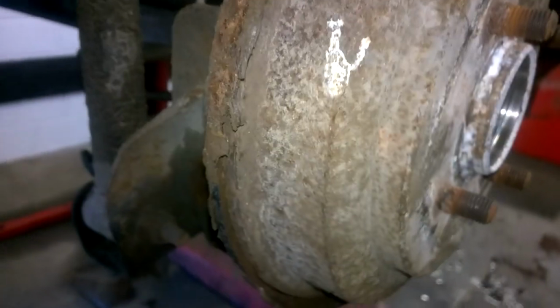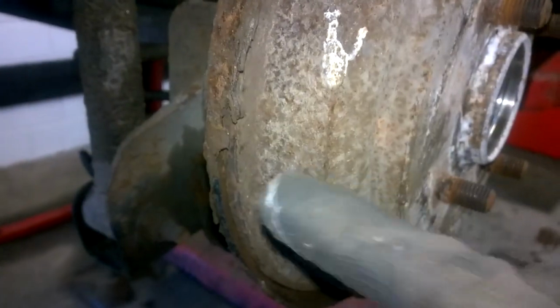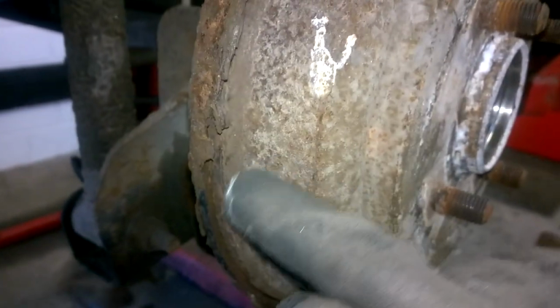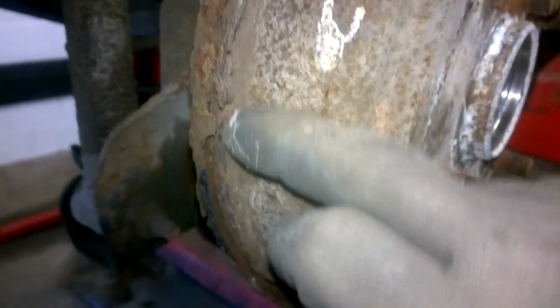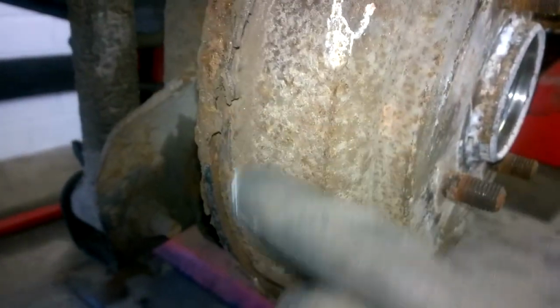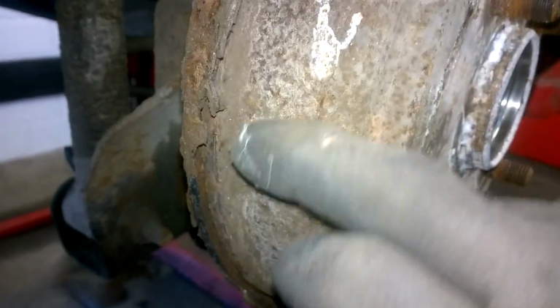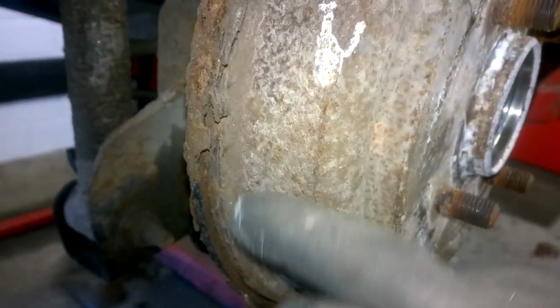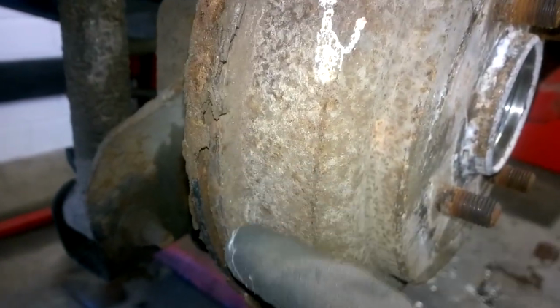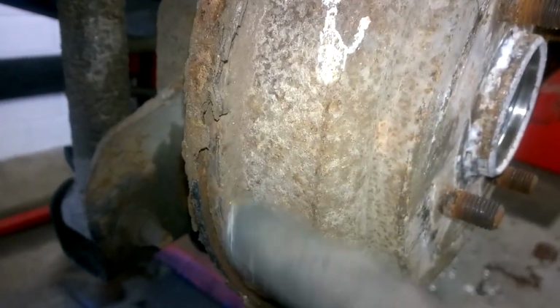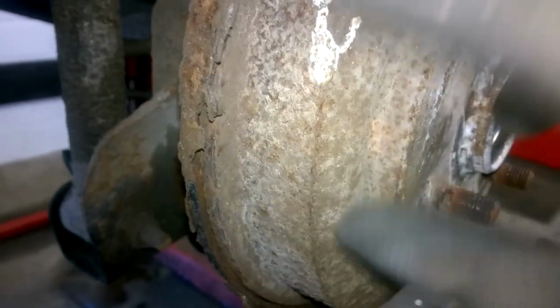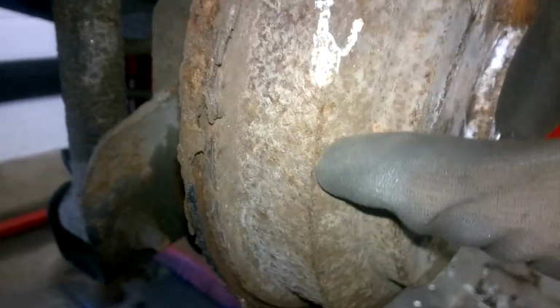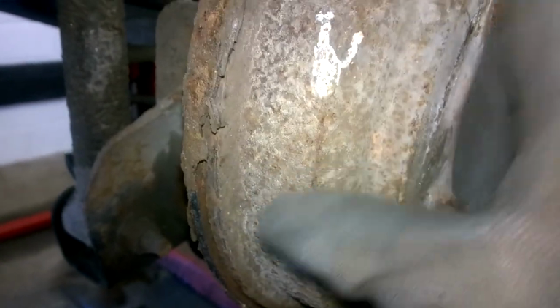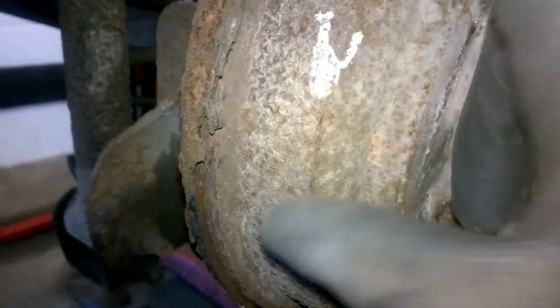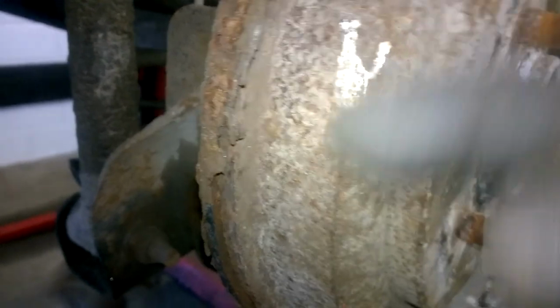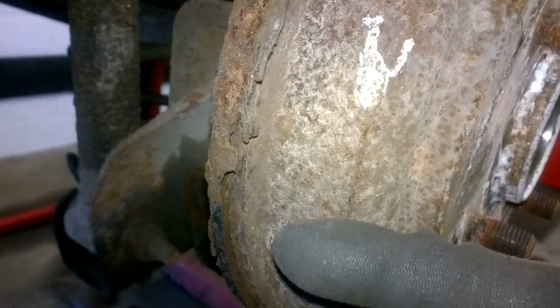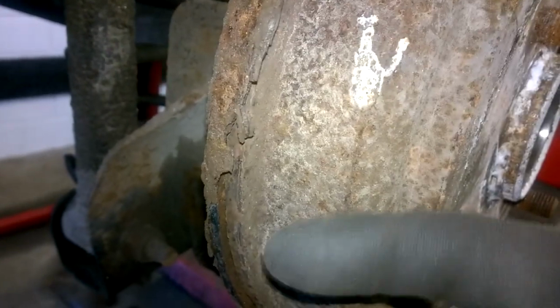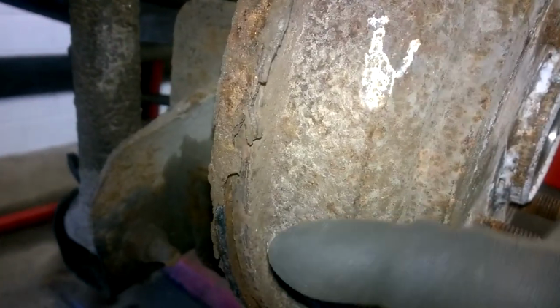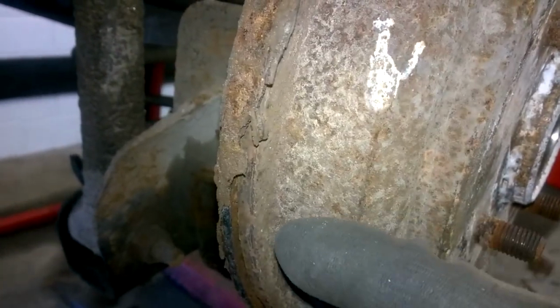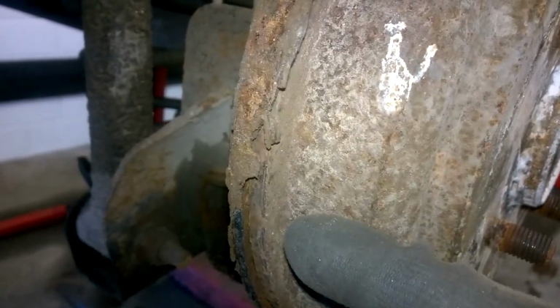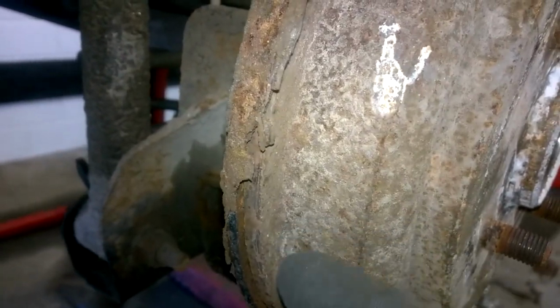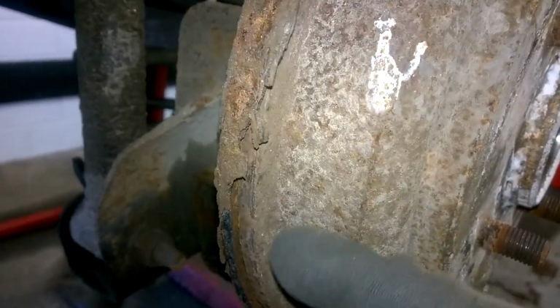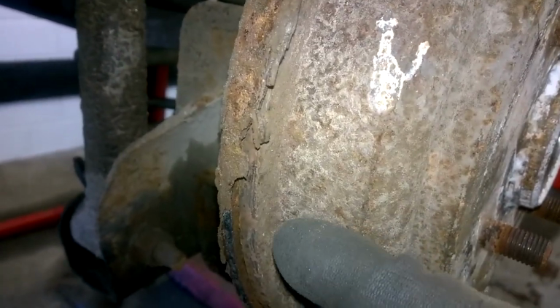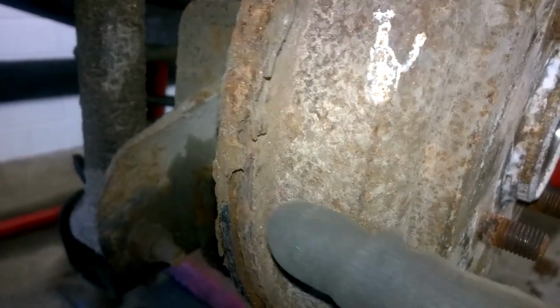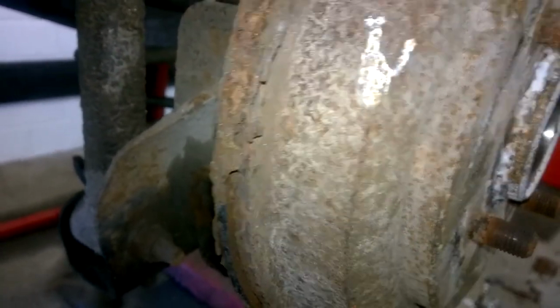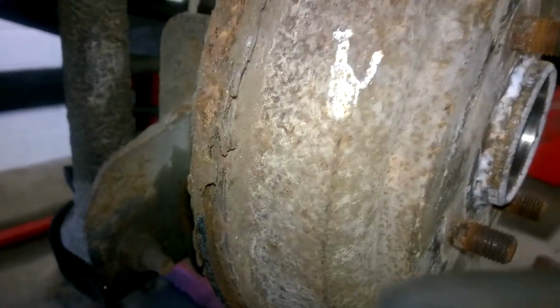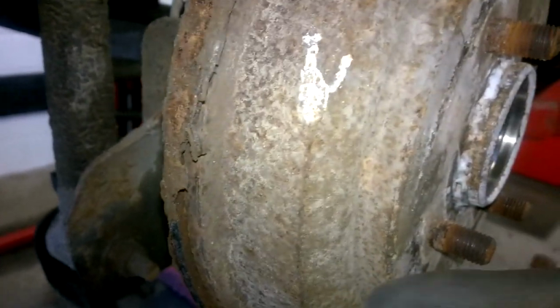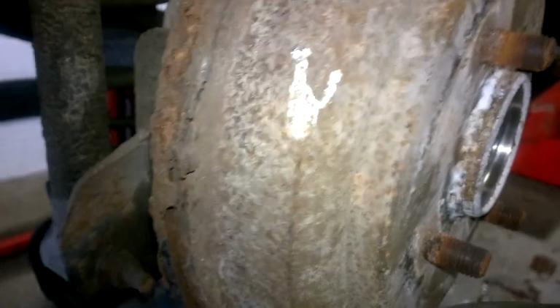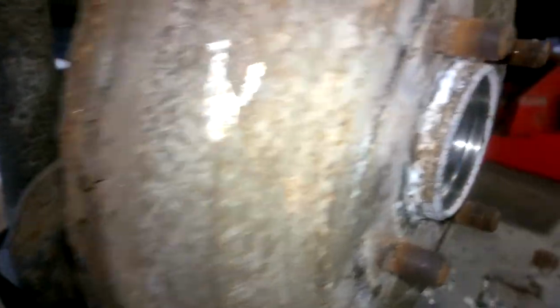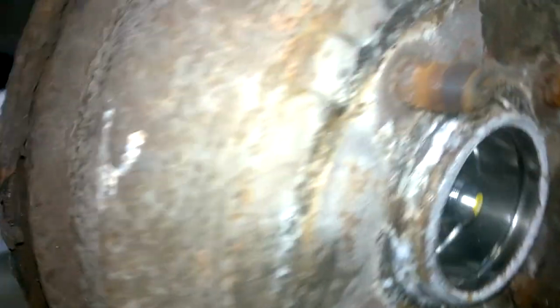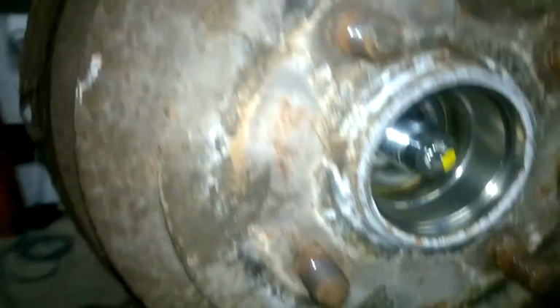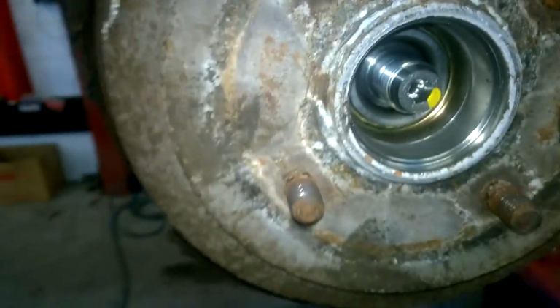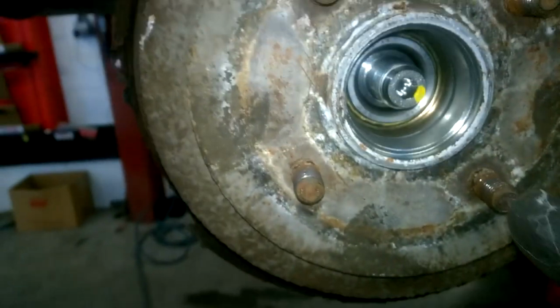Mostly it's a lip that's developing on the inside of the drum where the brake shoe sits. Over time it eats into it, and the lip is stopping the actual drum from coming back off.